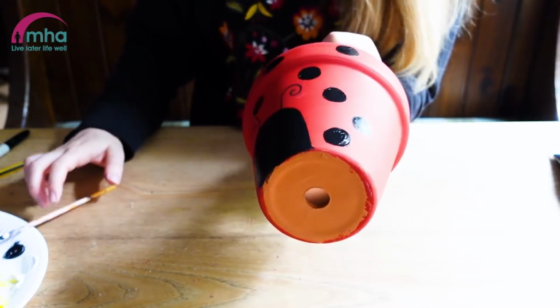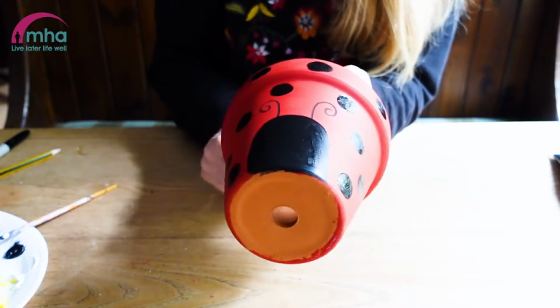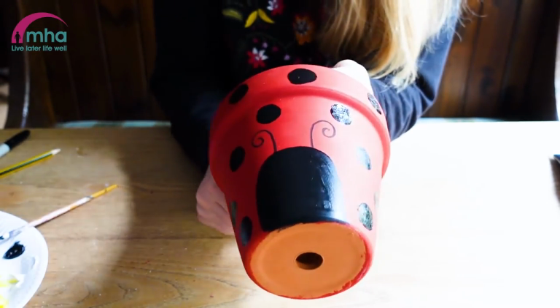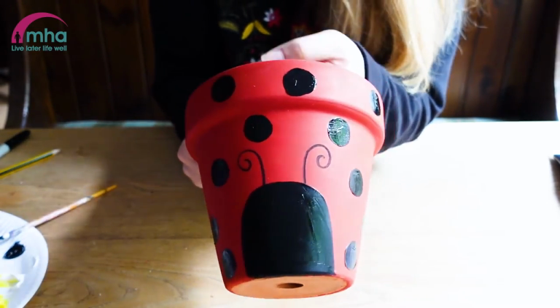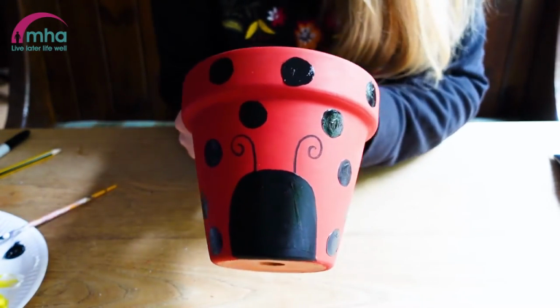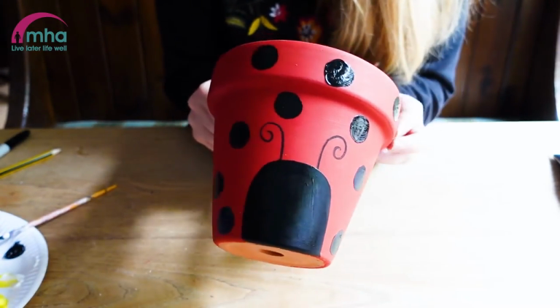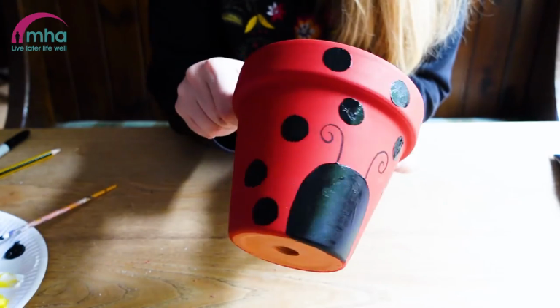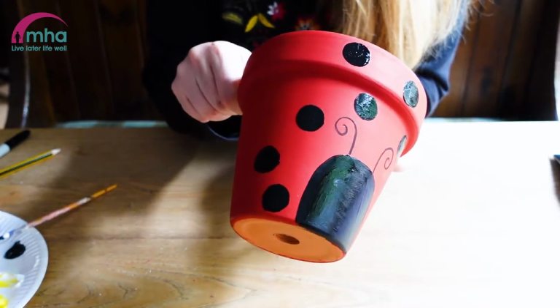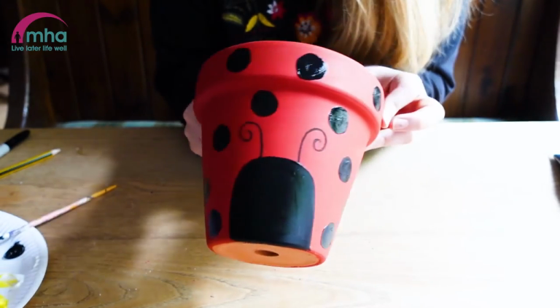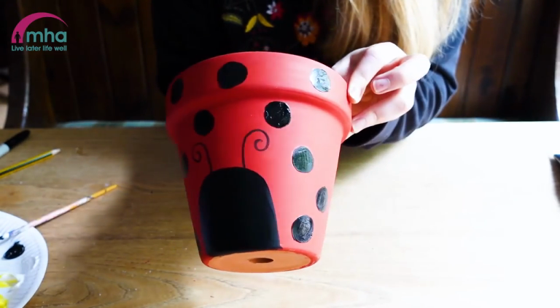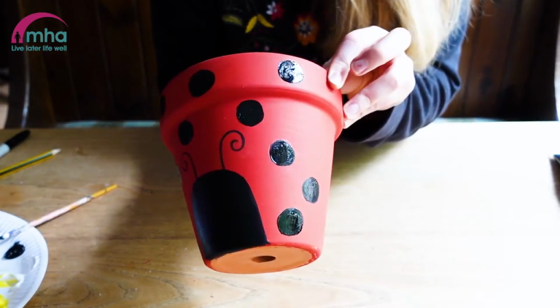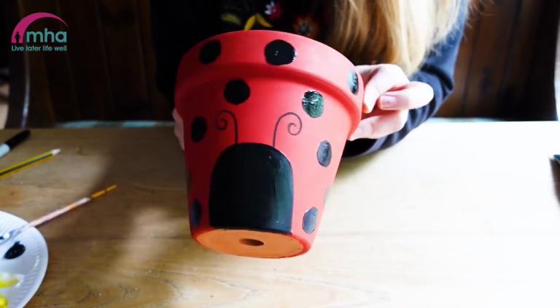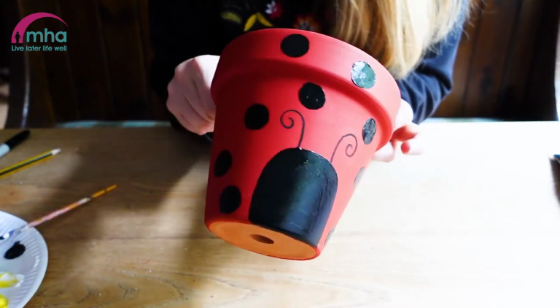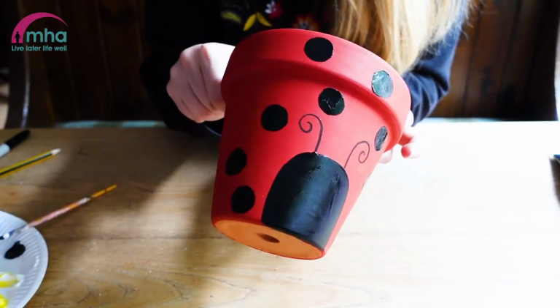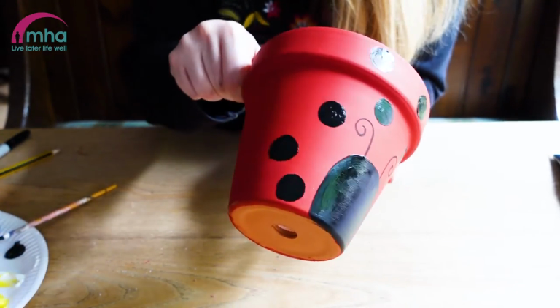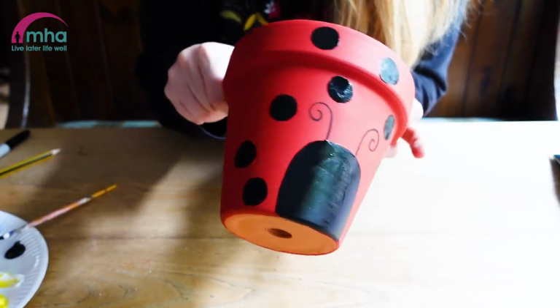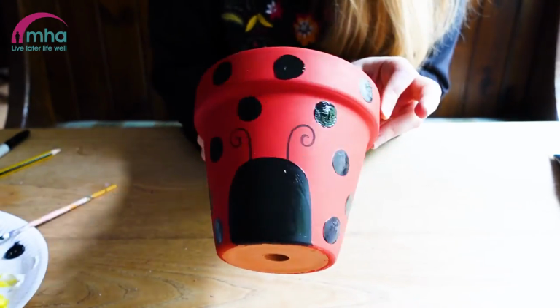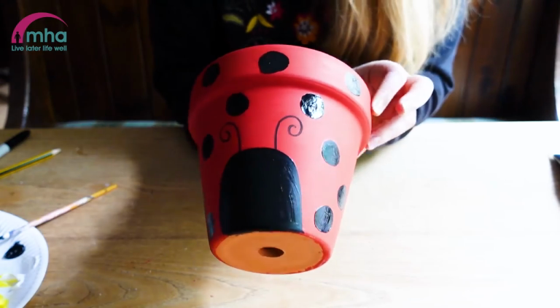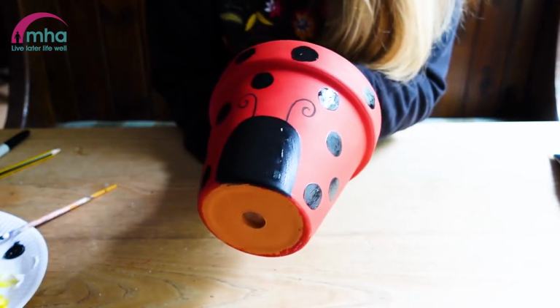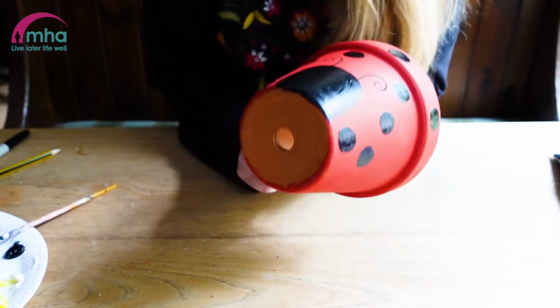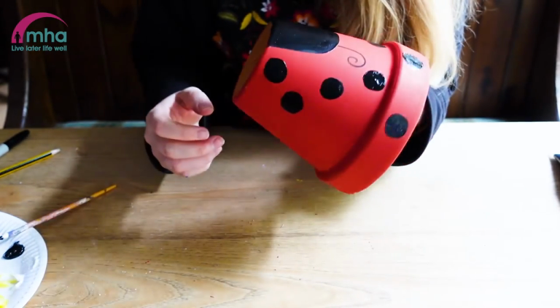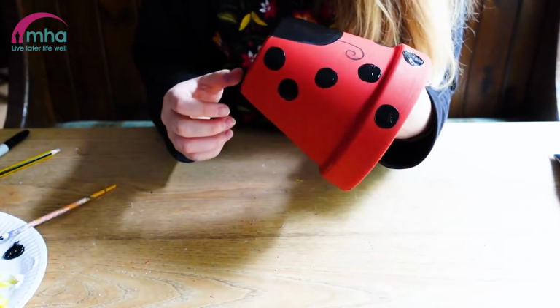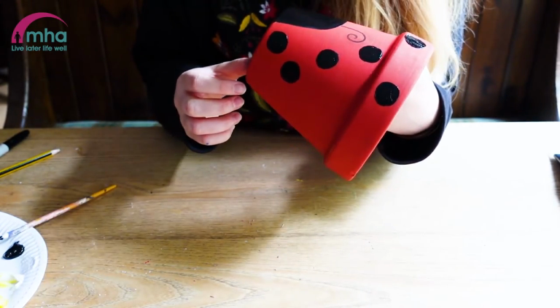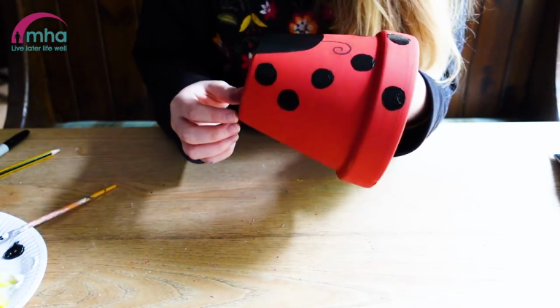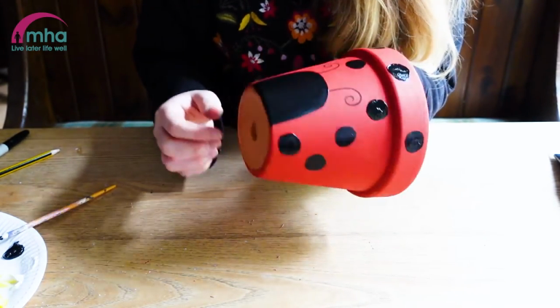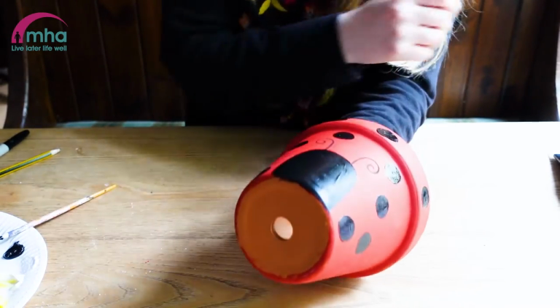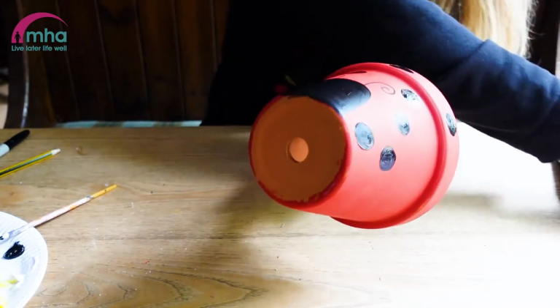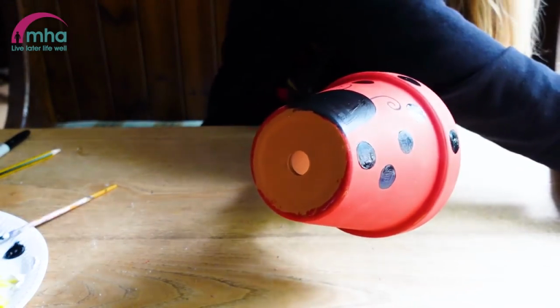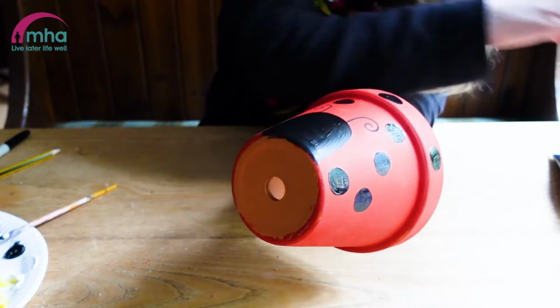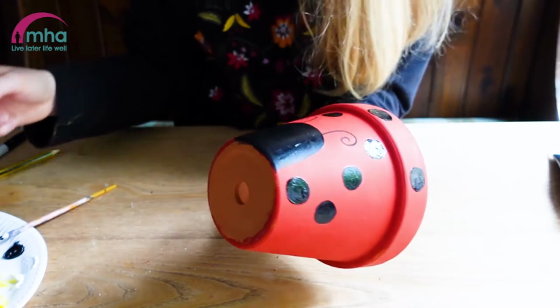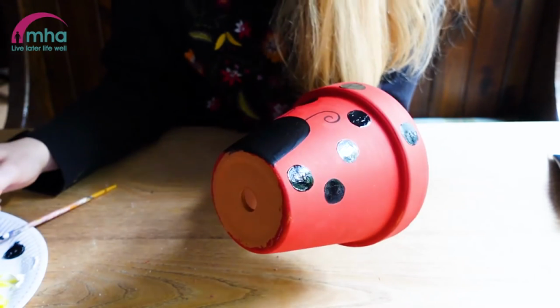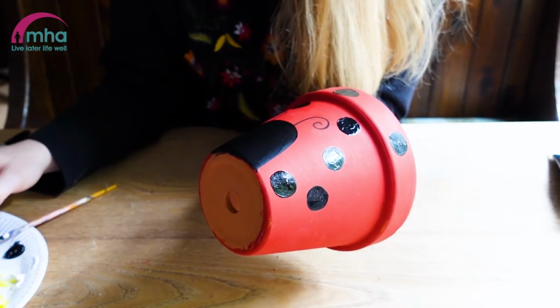I've got all my ladybird dots now. You might want to add some more, you might want to do less — it's entirely up to you. Now what I'm going to do, it should be almost dry enough, I'm going to try and do the eyes.